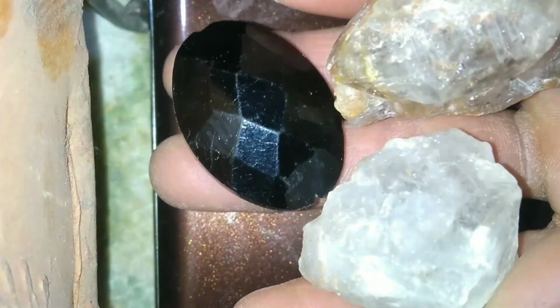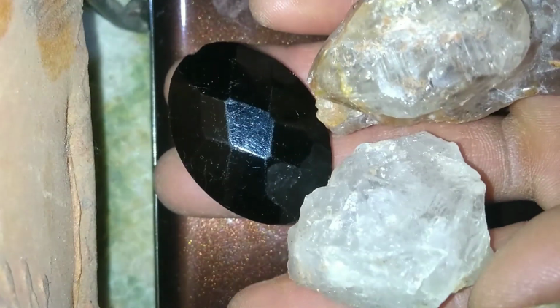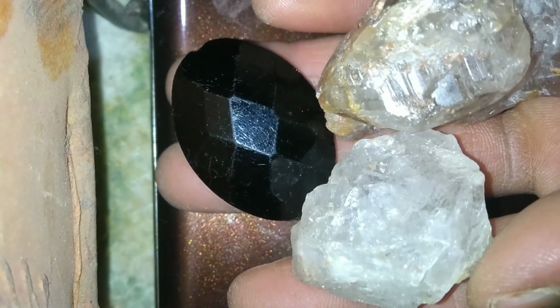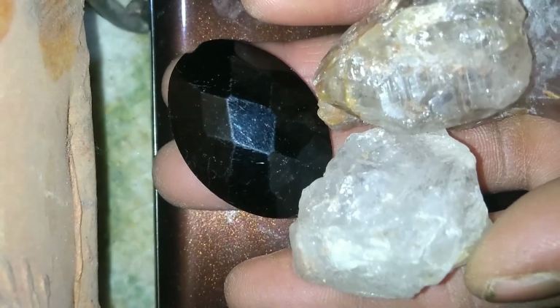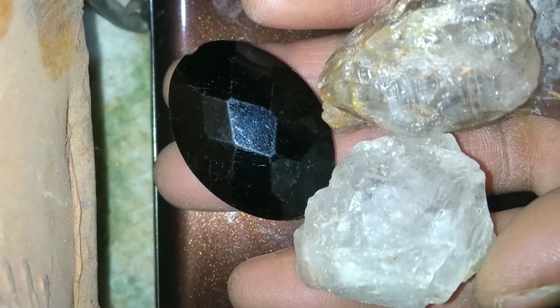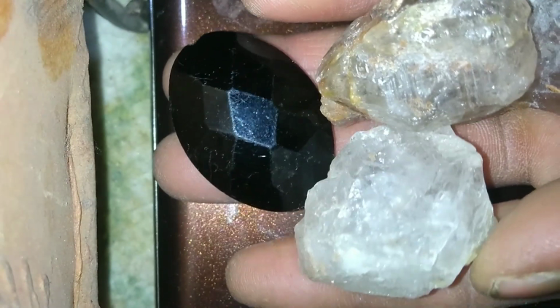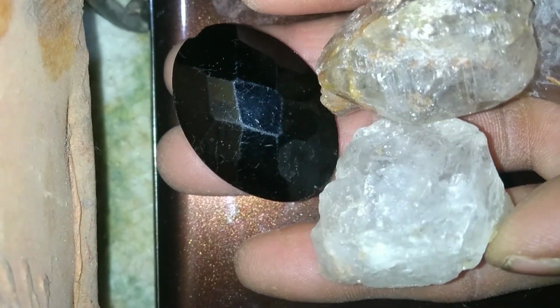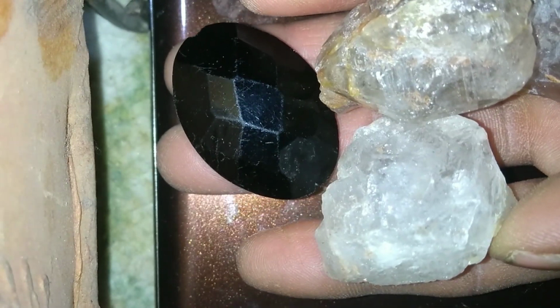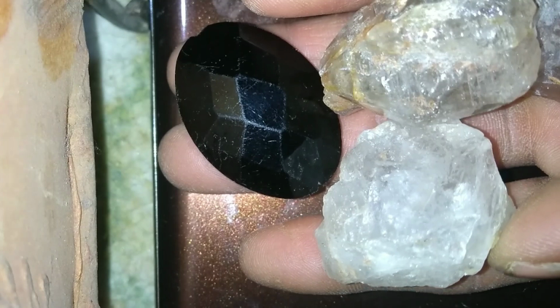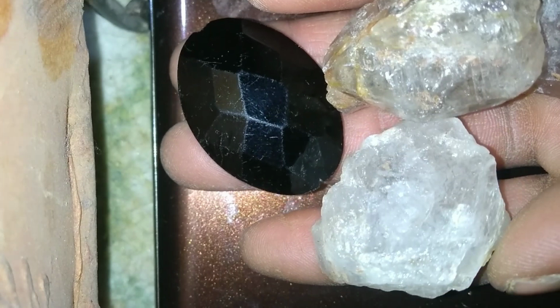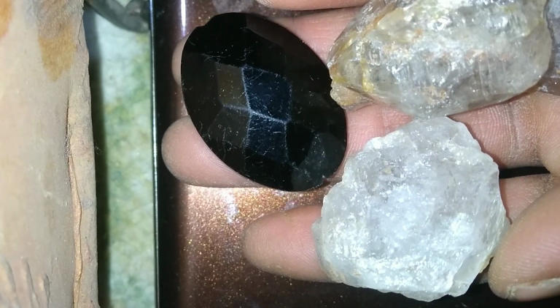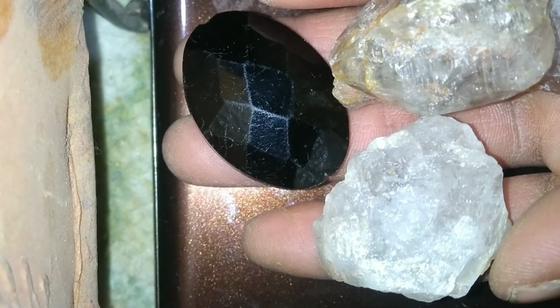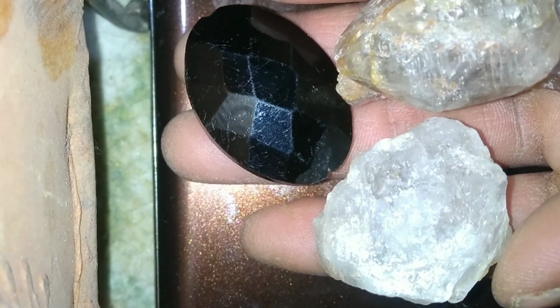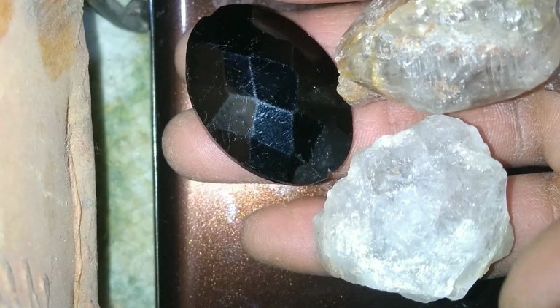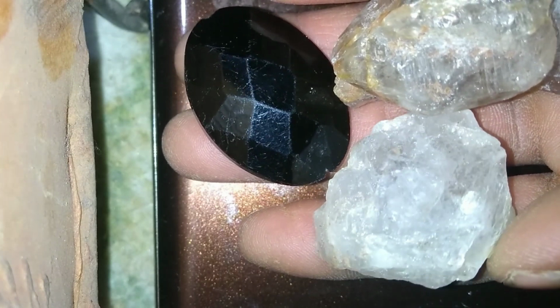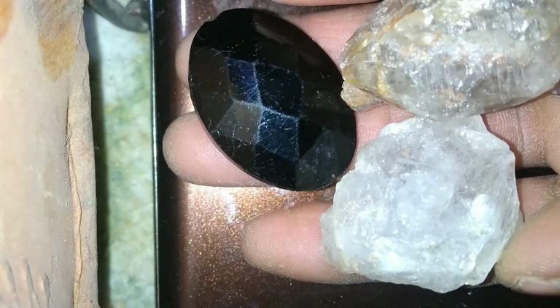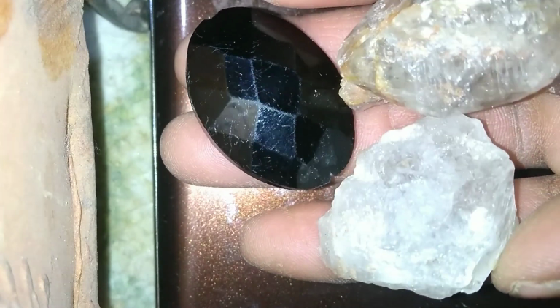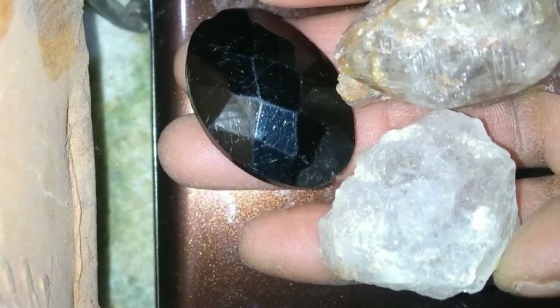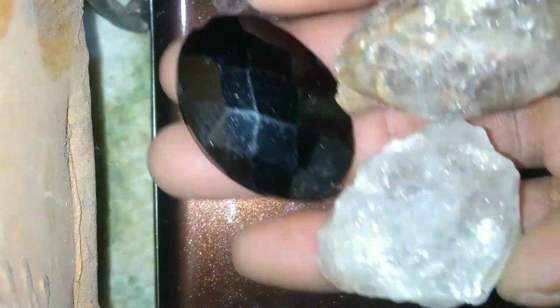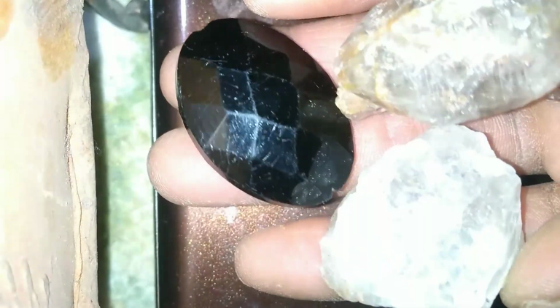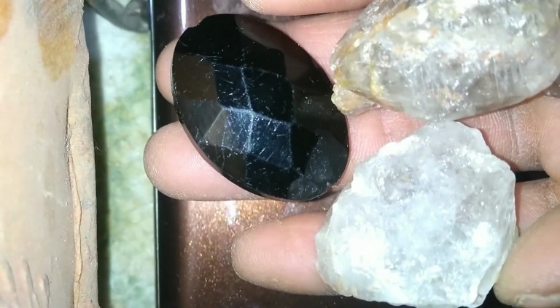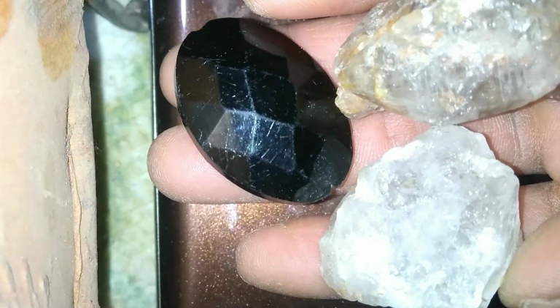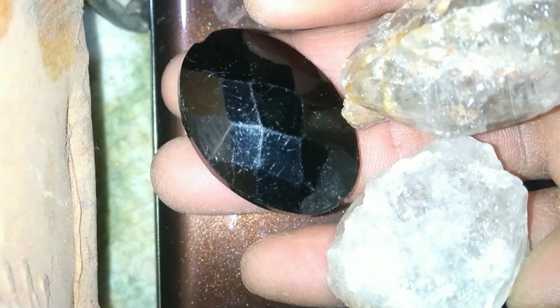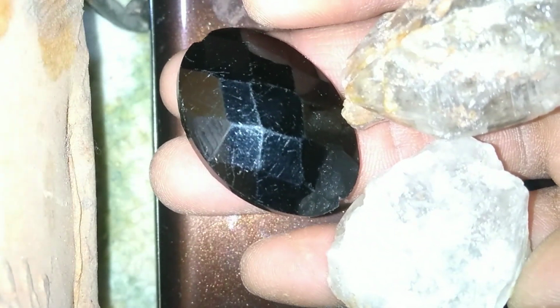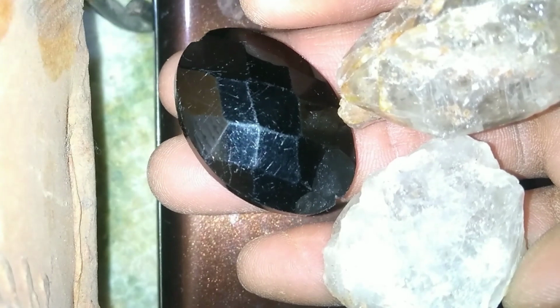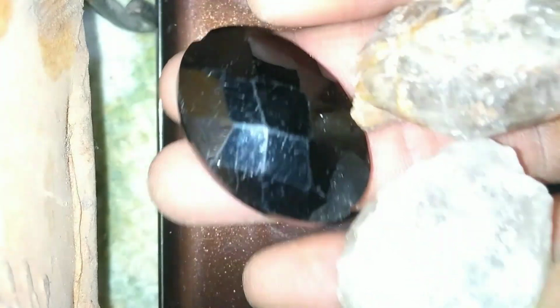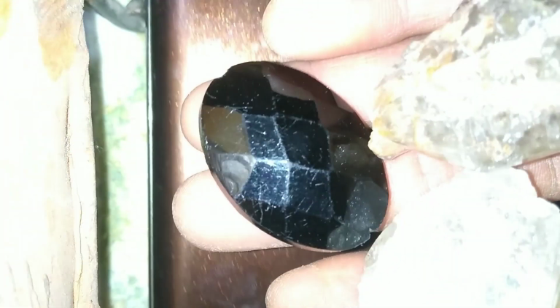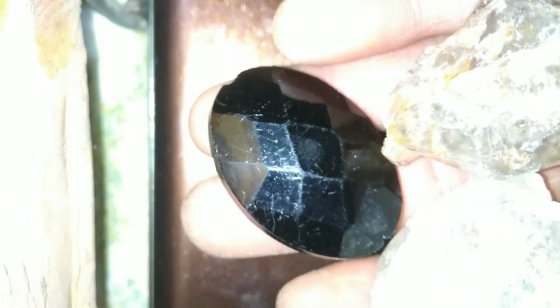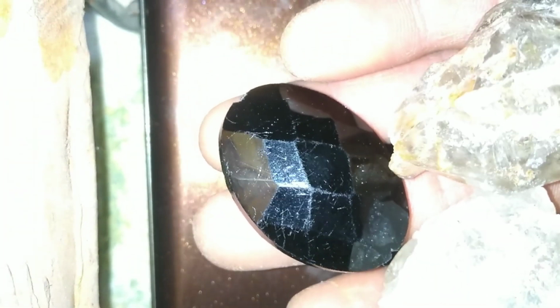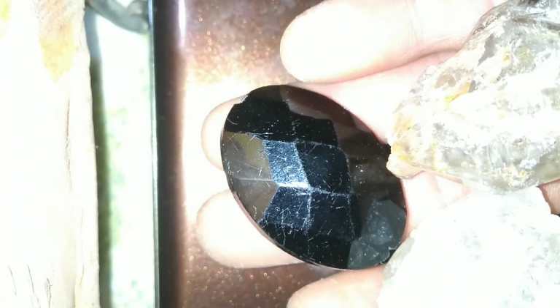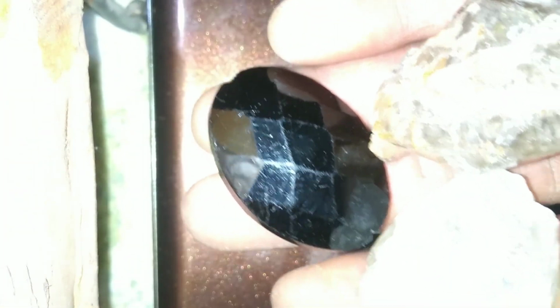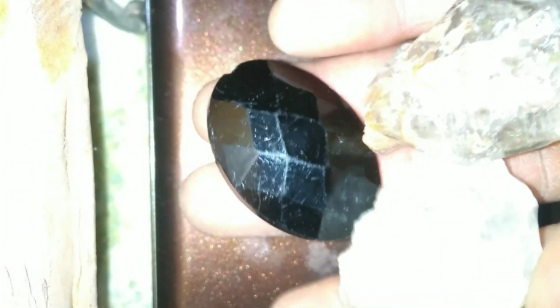South Africa is another hotspot. The legendary Kimberley region gave its name to kimberlite, the volcanic rock that often contains diamonds.